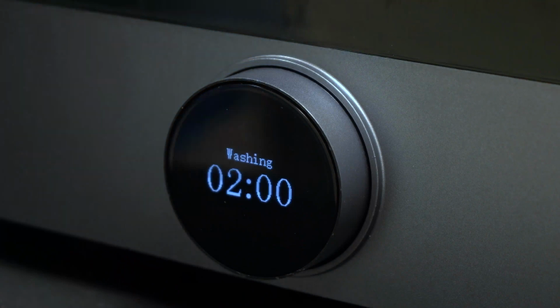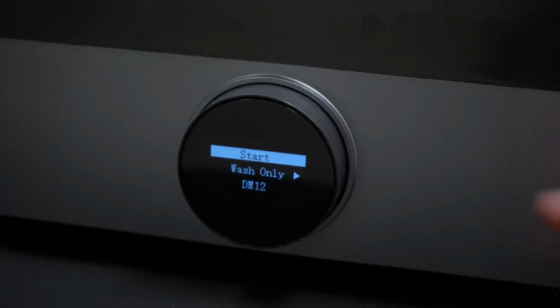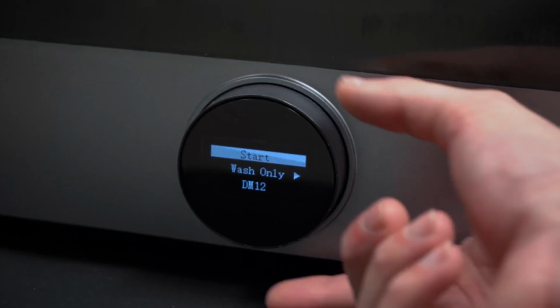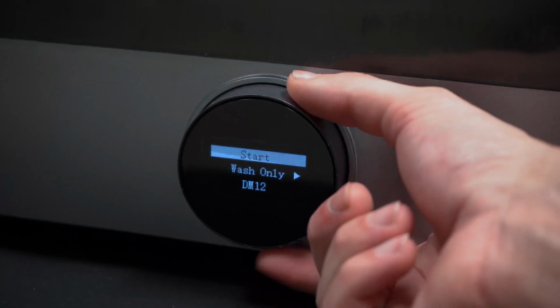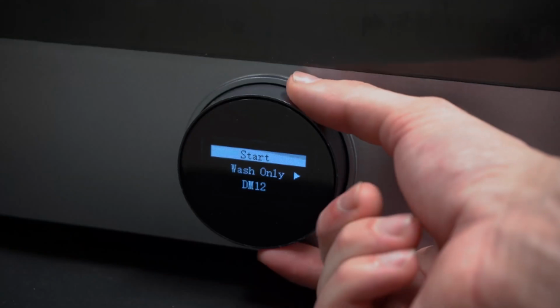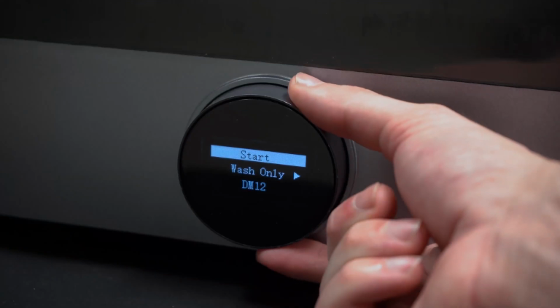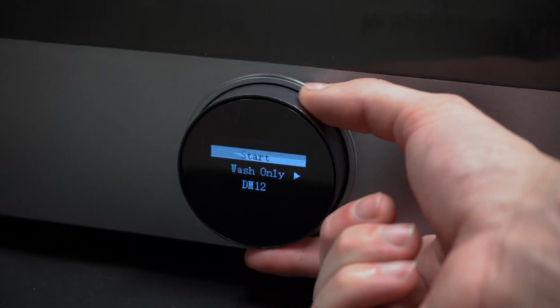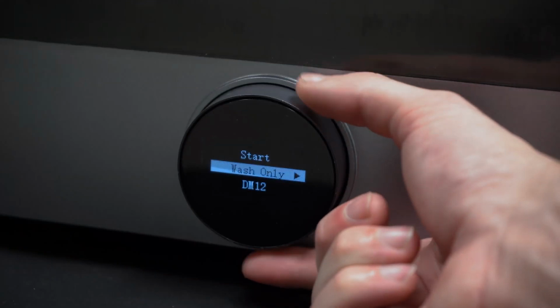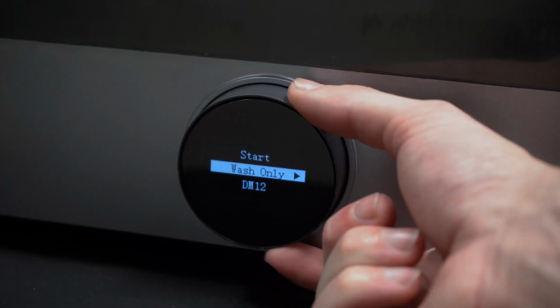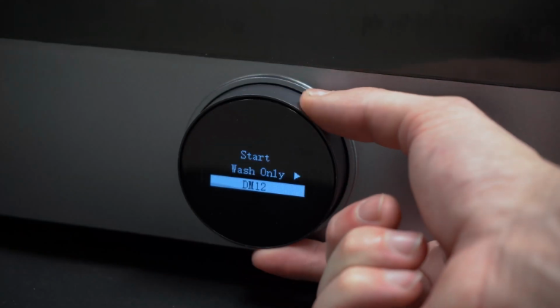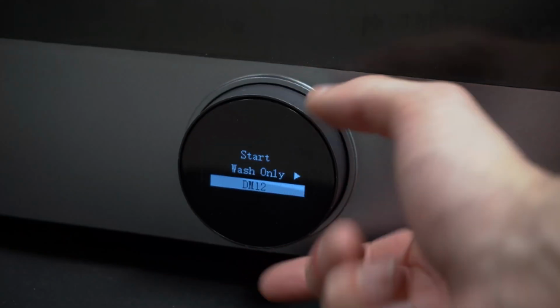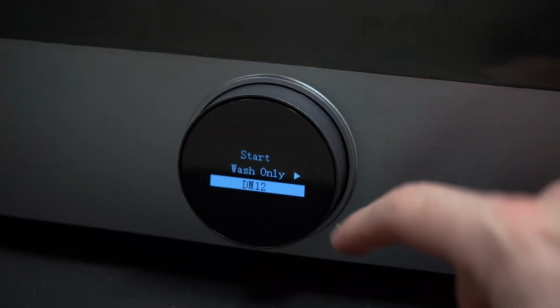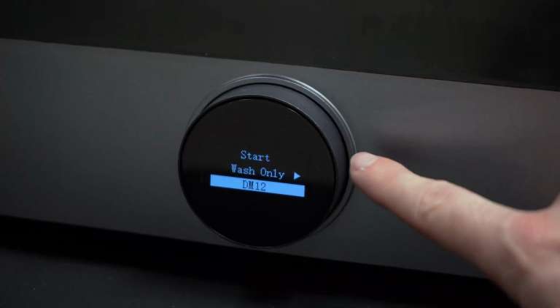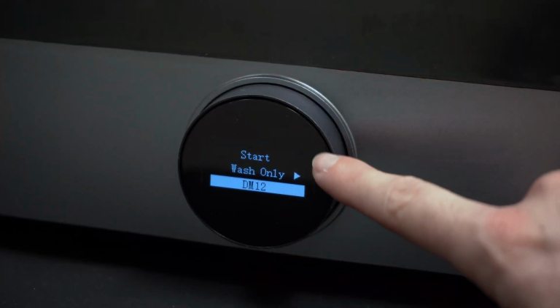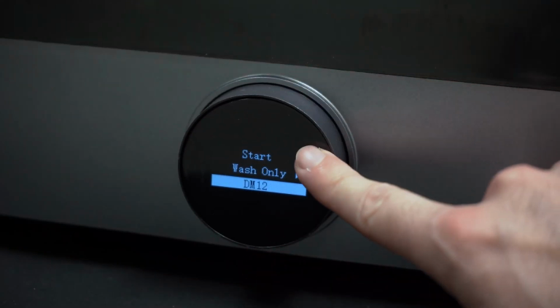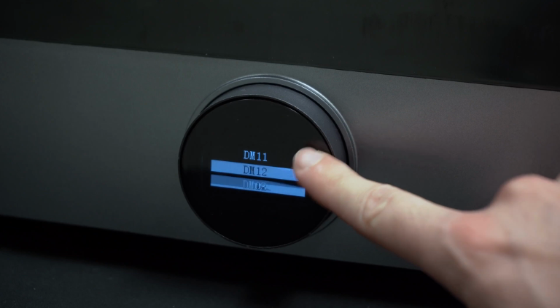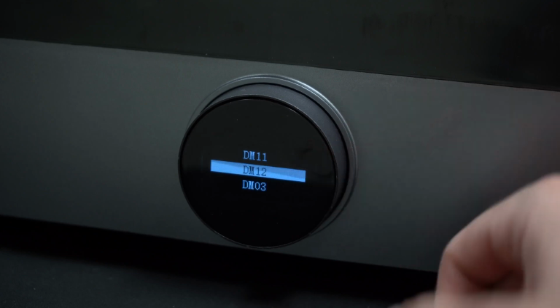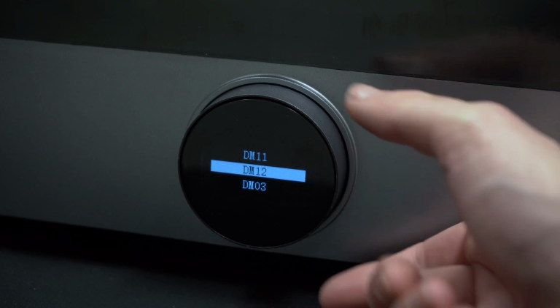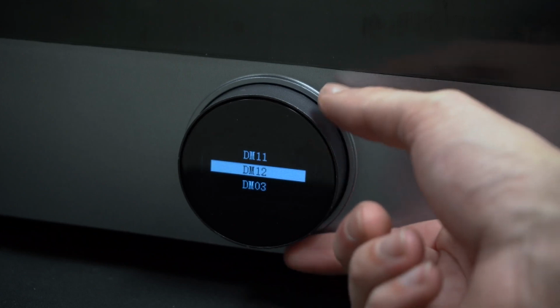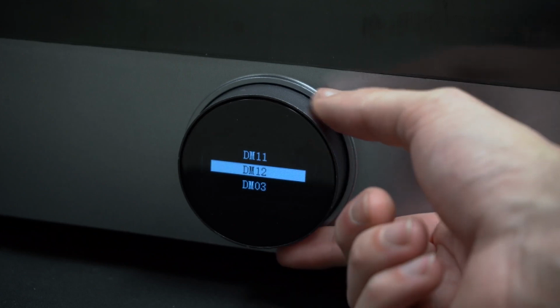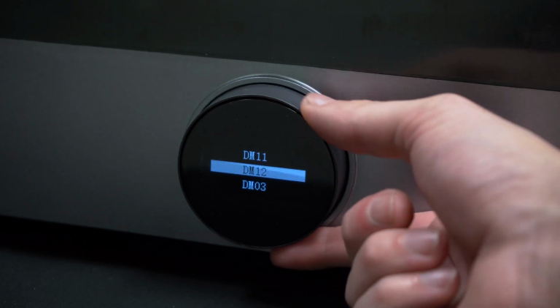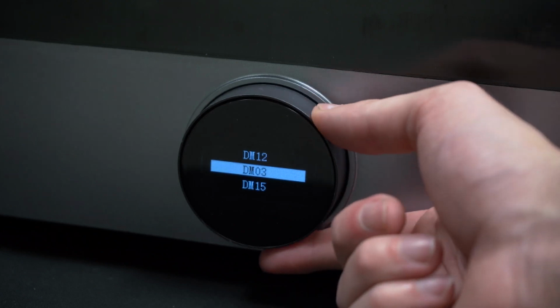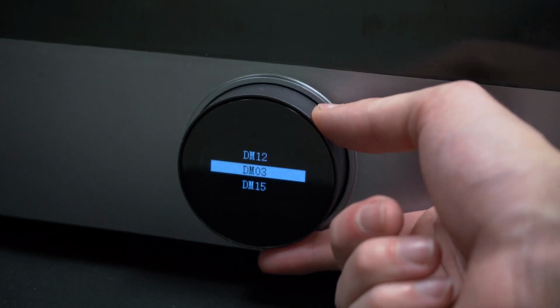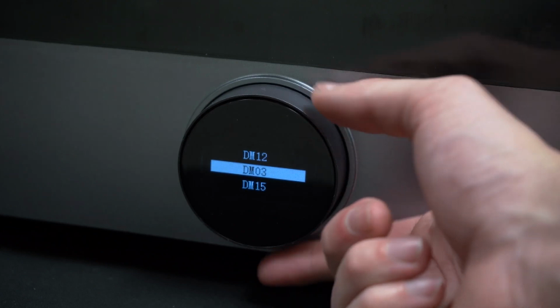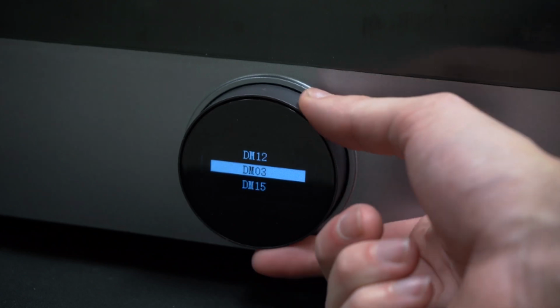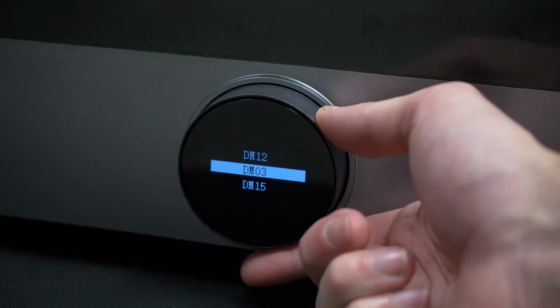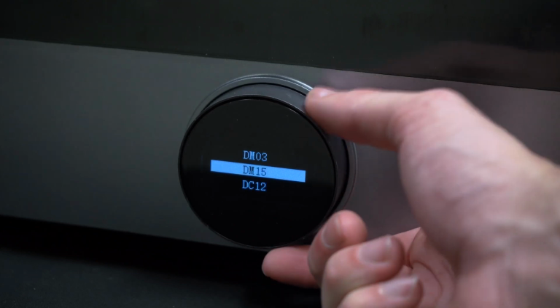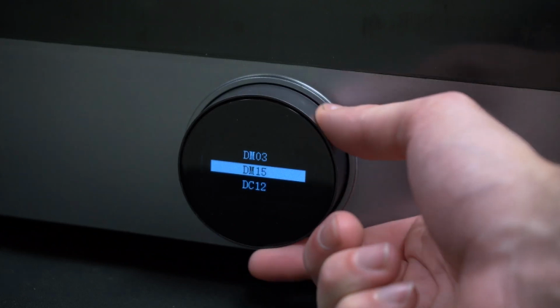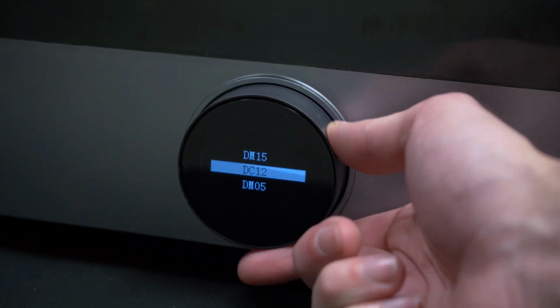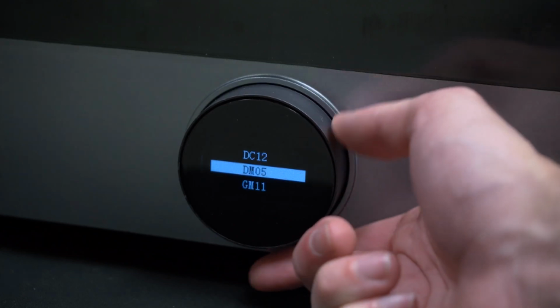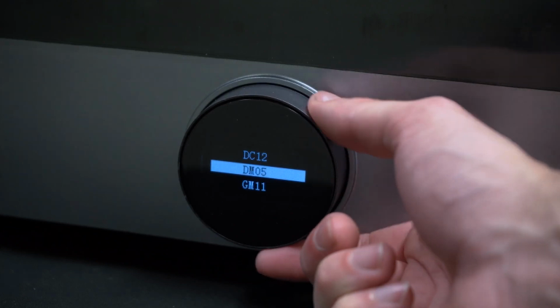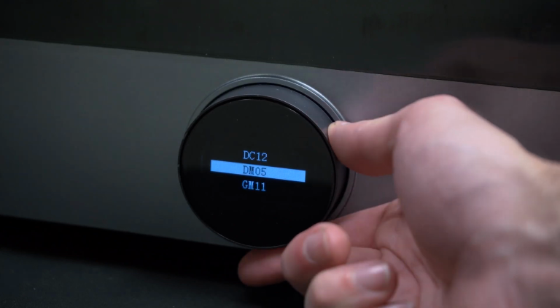FabWash is extremely simple to operate. Using its 1.54-inch OLED screen and rotary knob, navigating and selecting preset washing profiles is simple and intuitive.